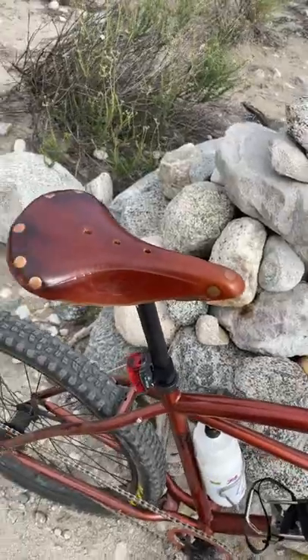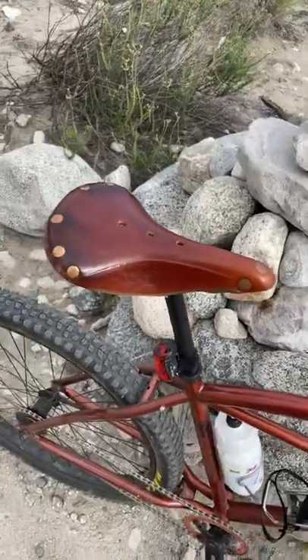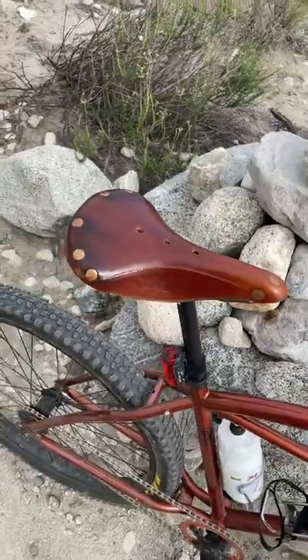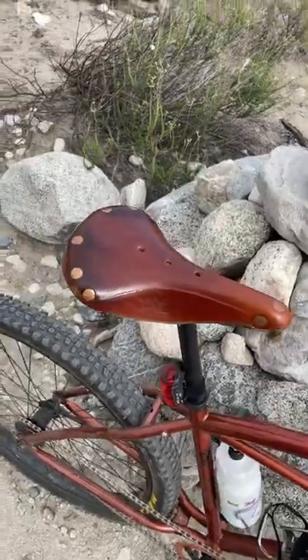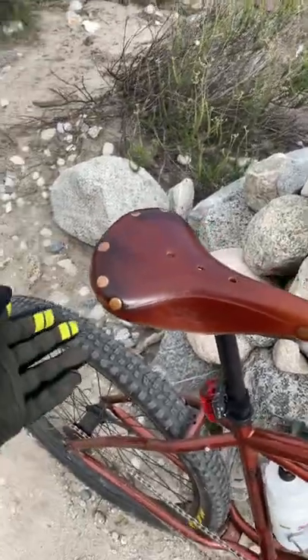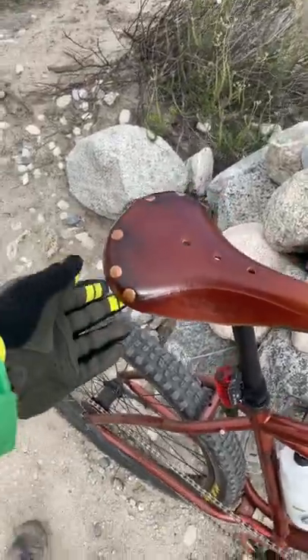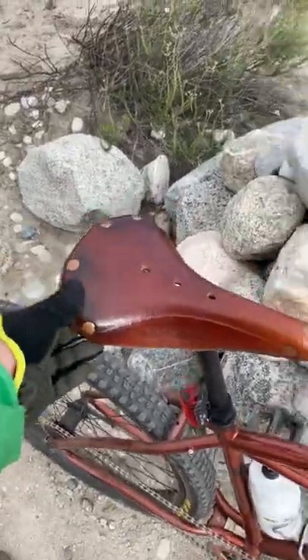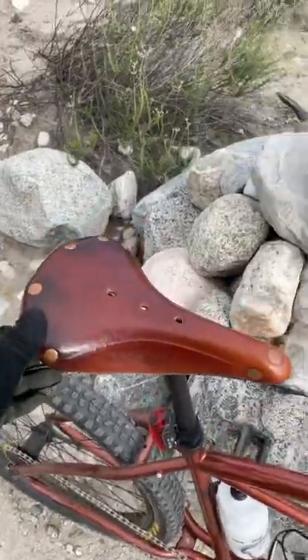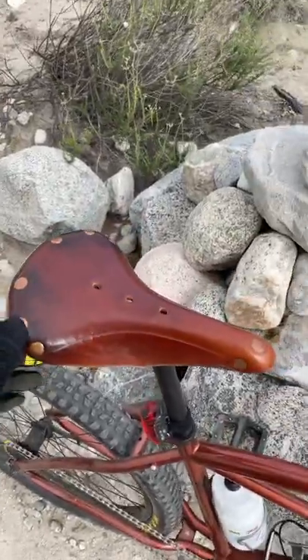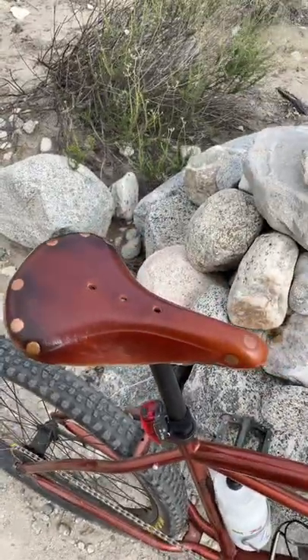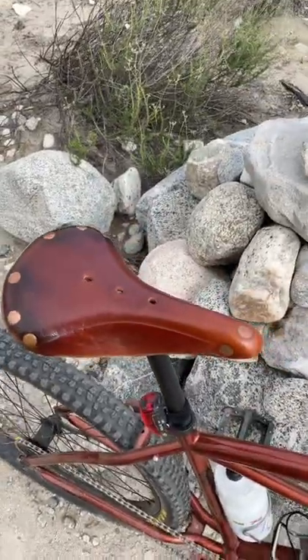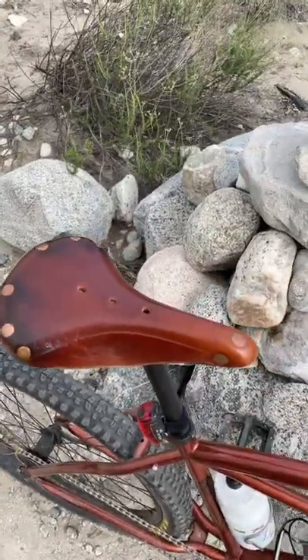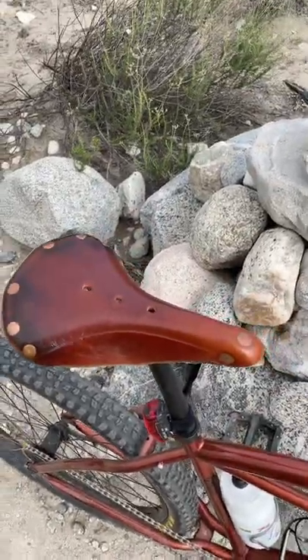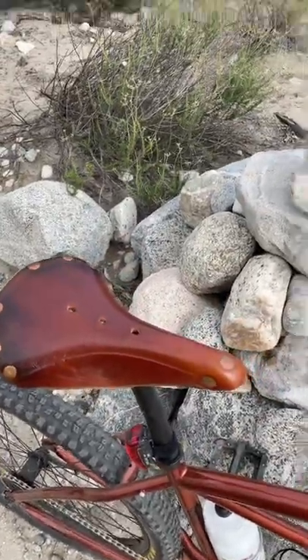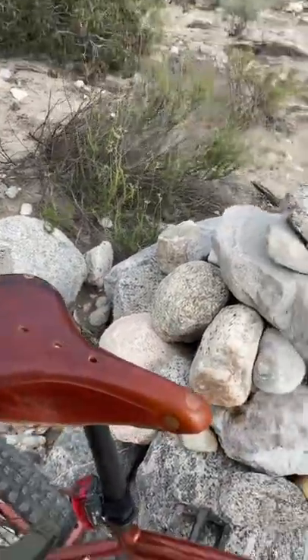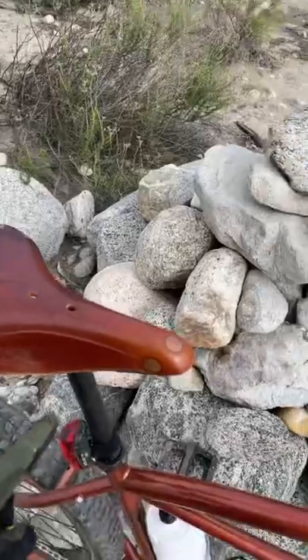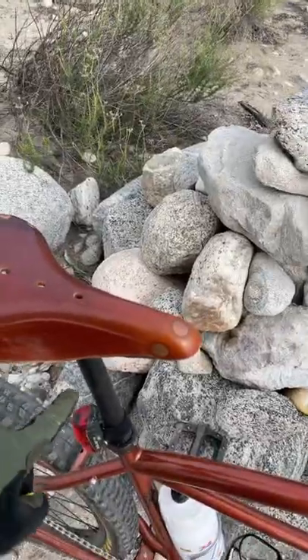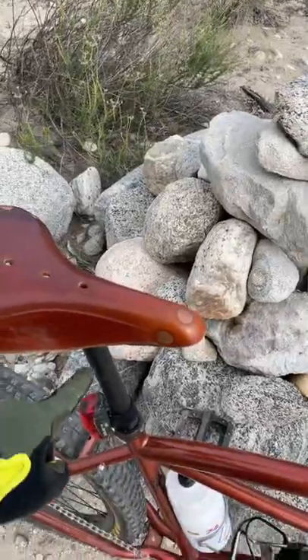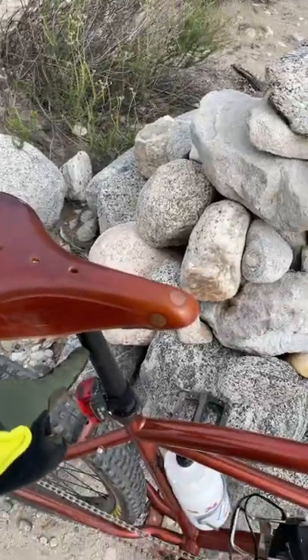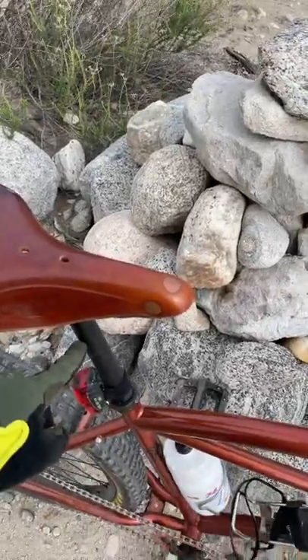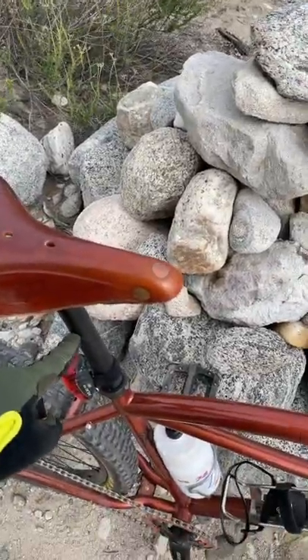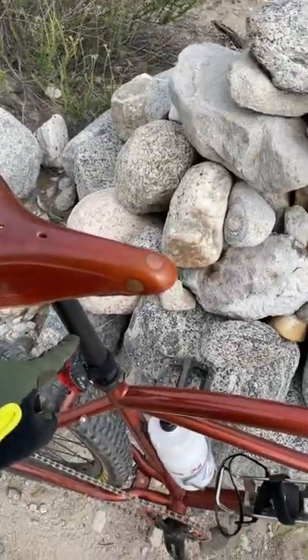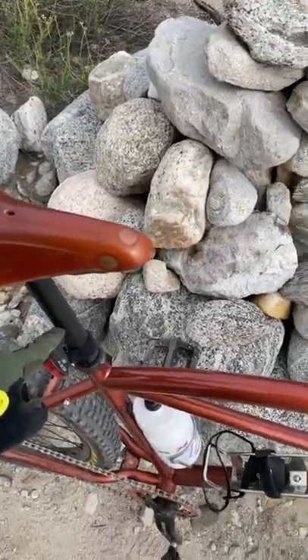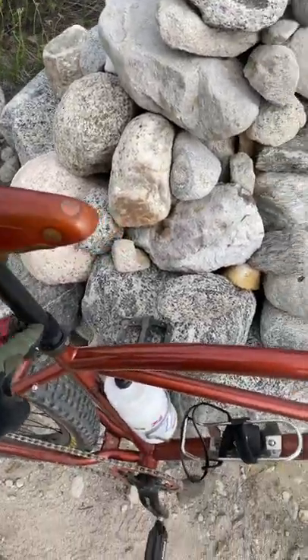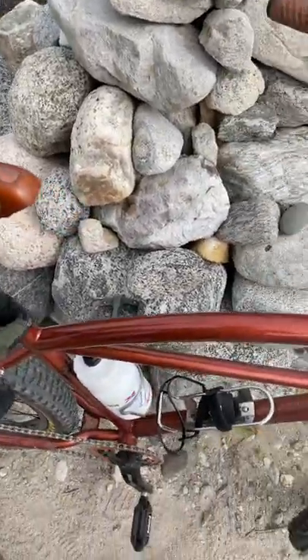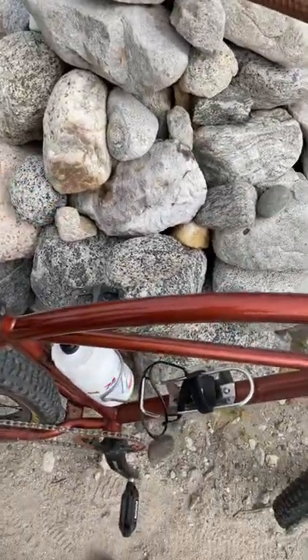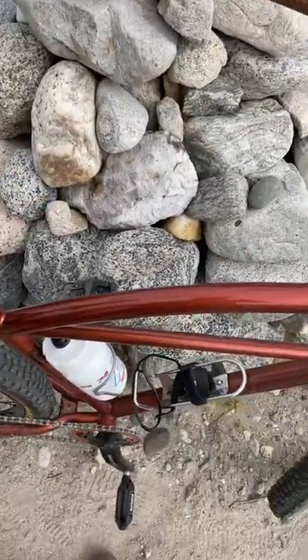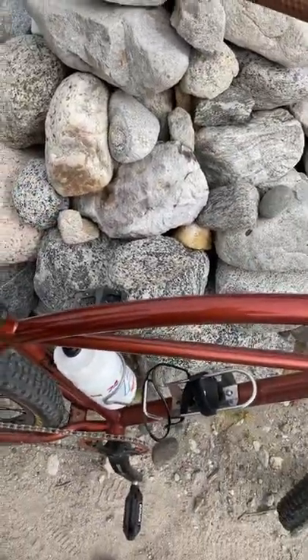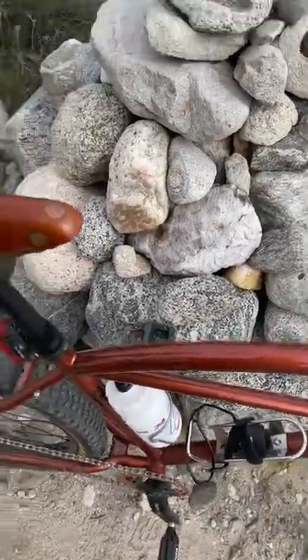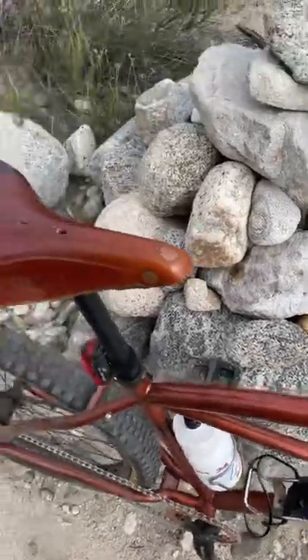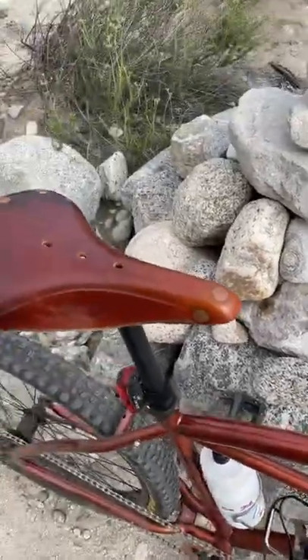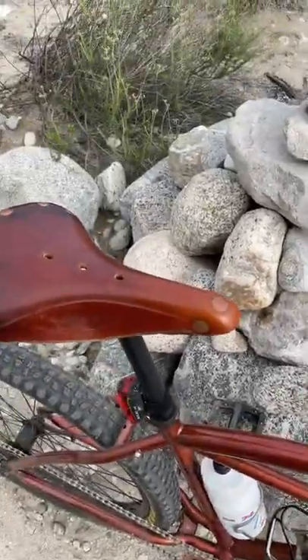And my Brooks saddle with a copper rivet — I think it fits it. I also got a new seat post and seat post clamp. I like black.